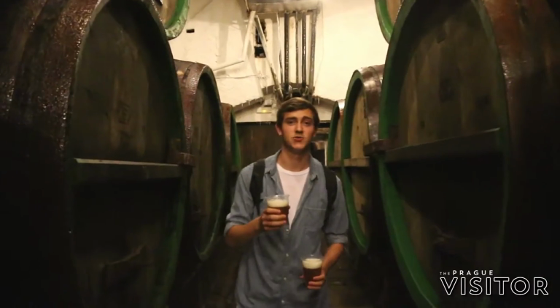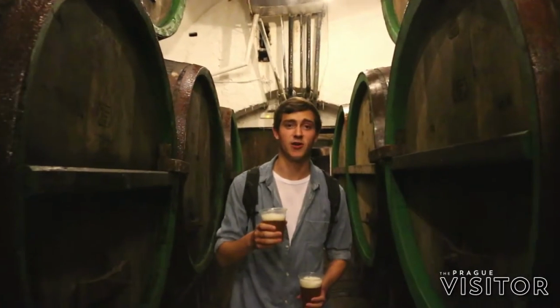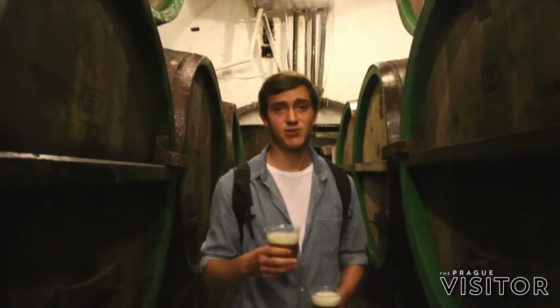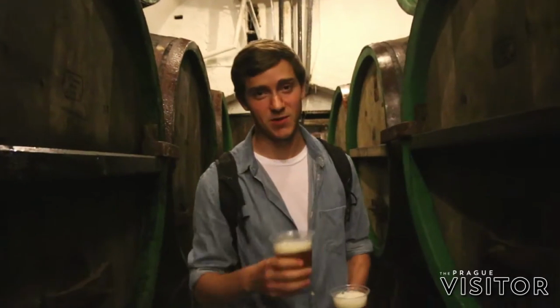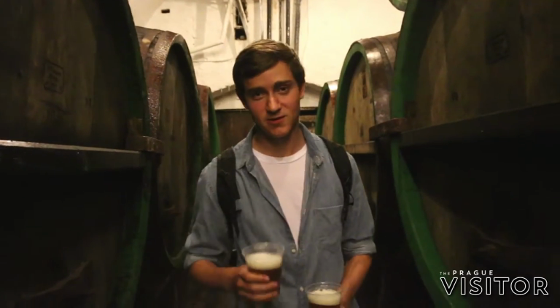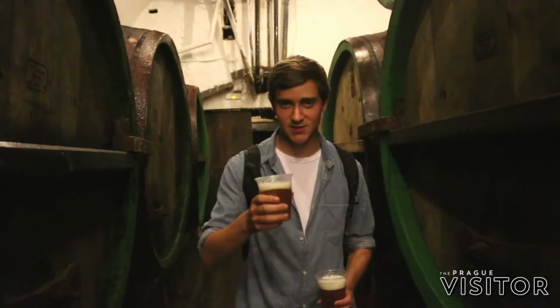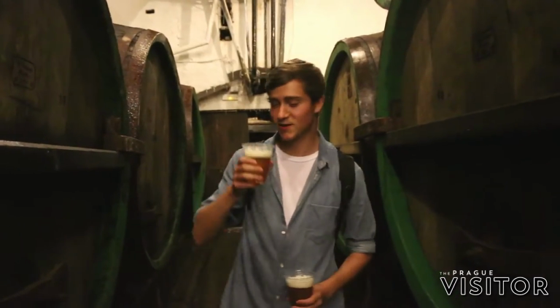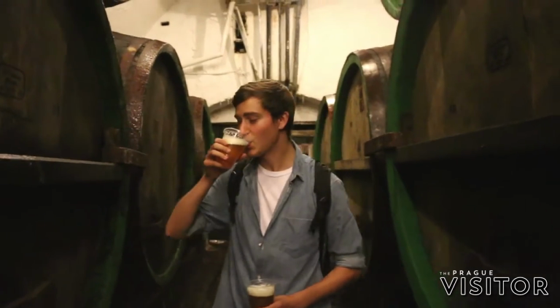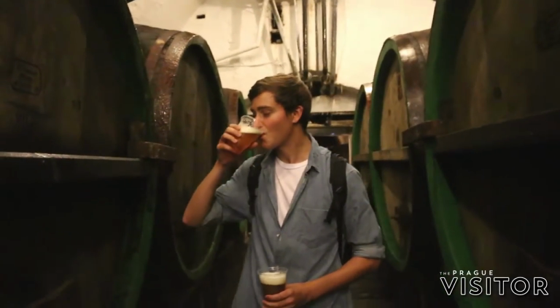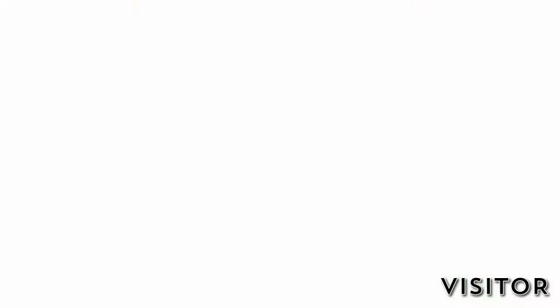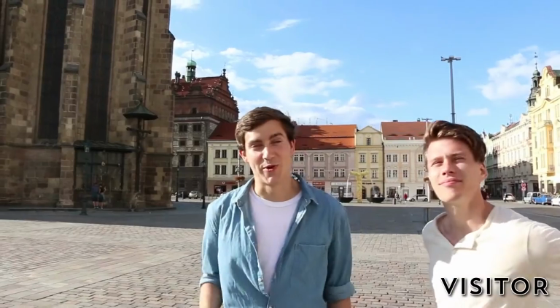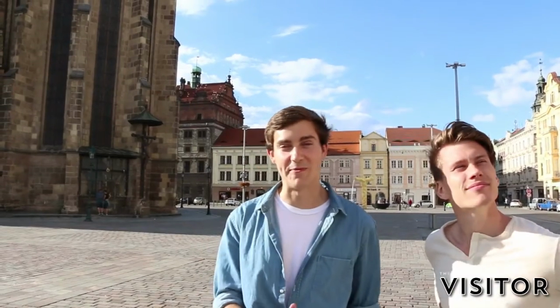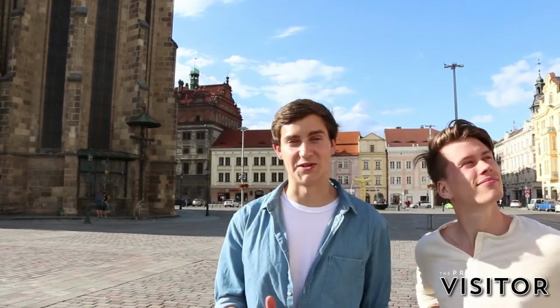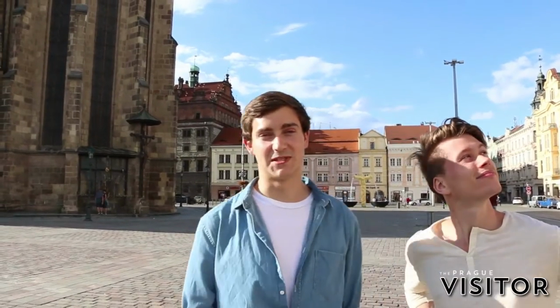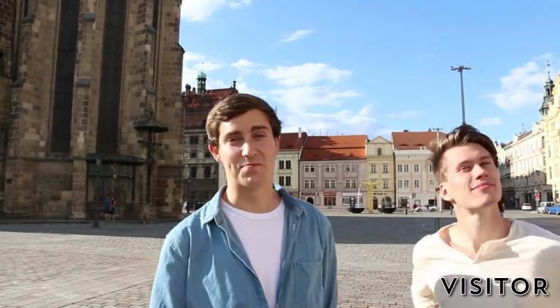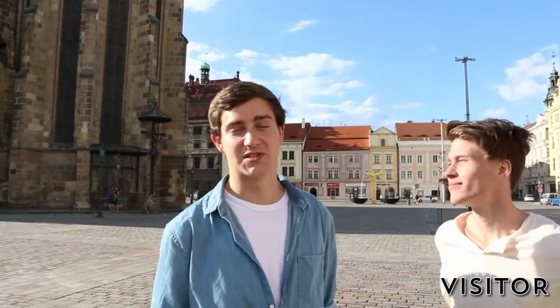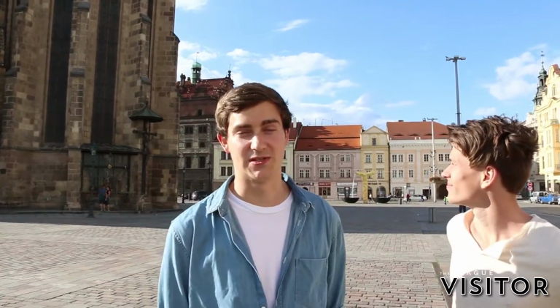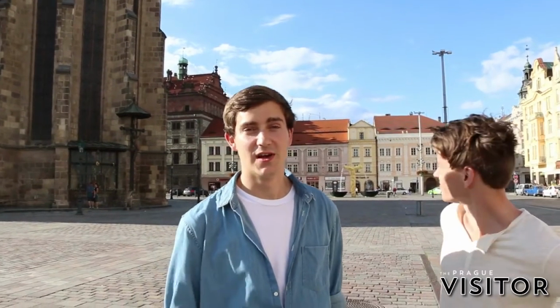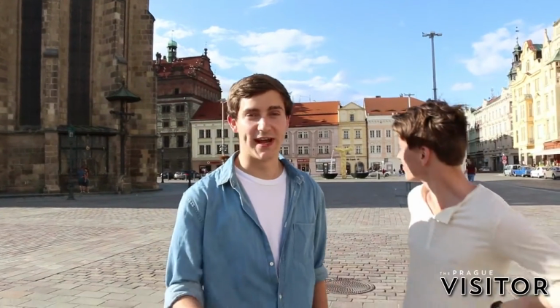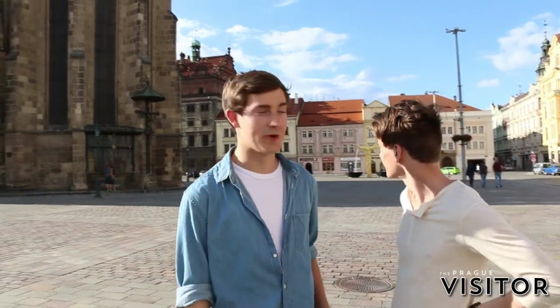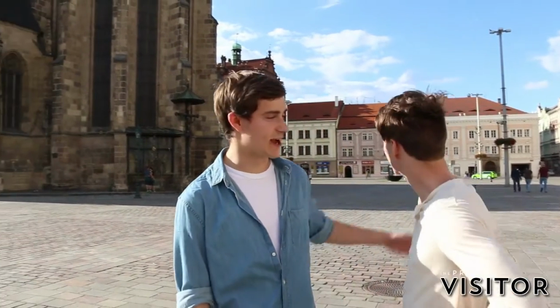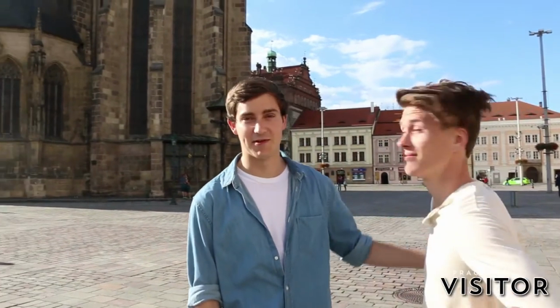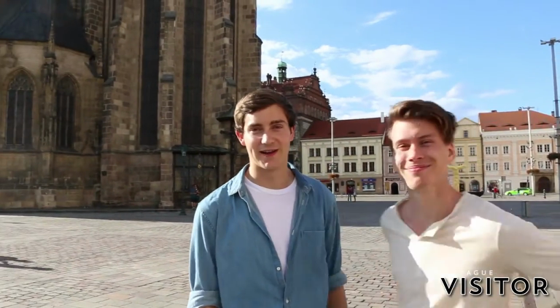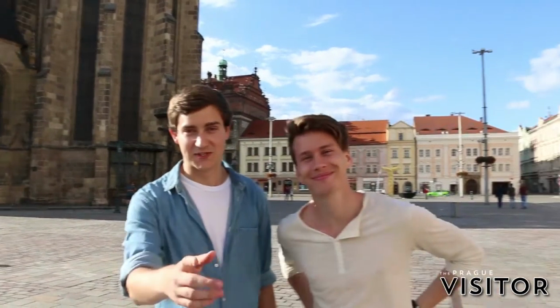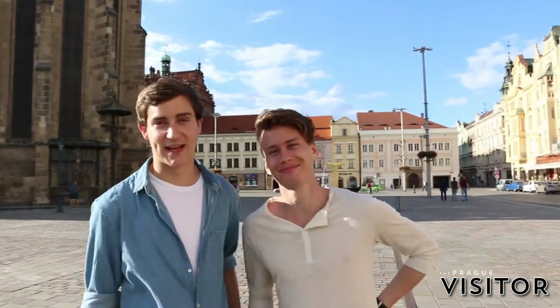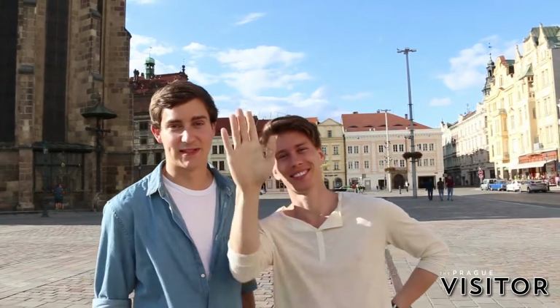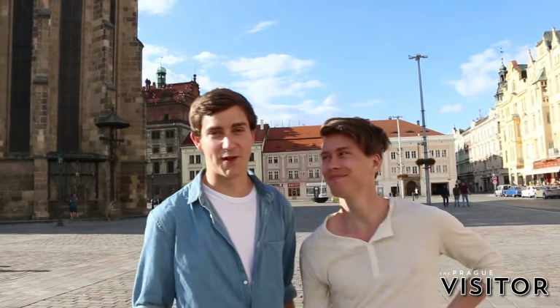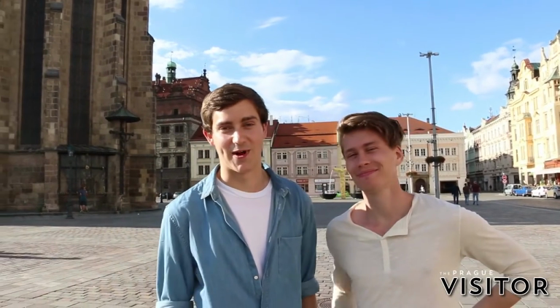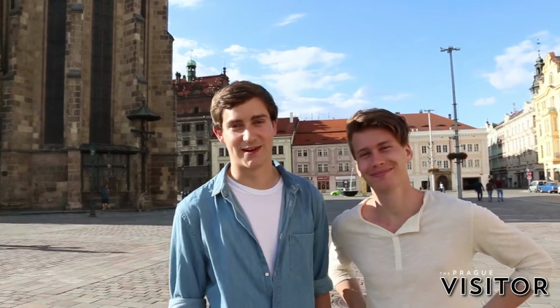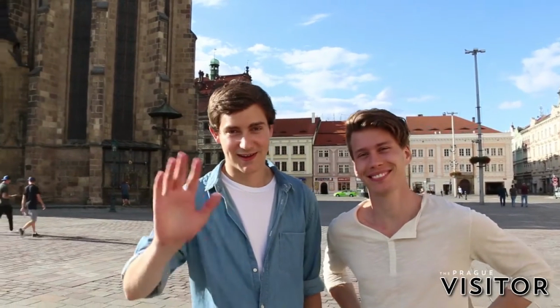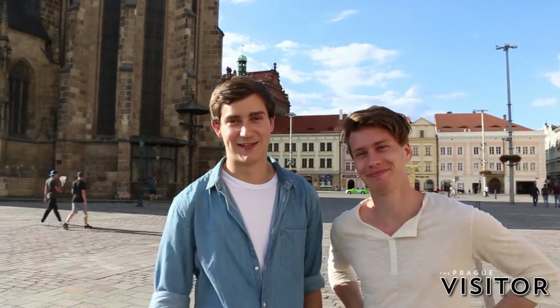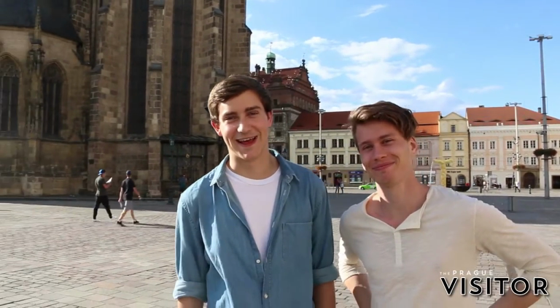We just got our beer straight from the barrel. Na zdraví! We hope we were able to convince you to come check out the beautiful city of Pilsen. Tune in next week when we go check out Kalabibari. It's Kevin and Philip with The Prague Visitor — cheers to that!